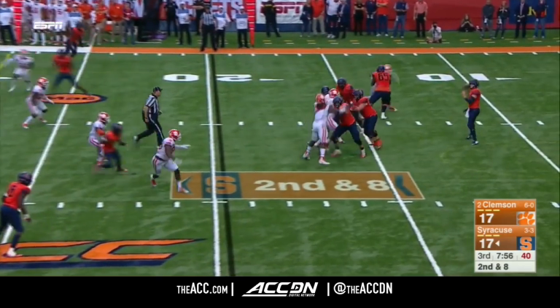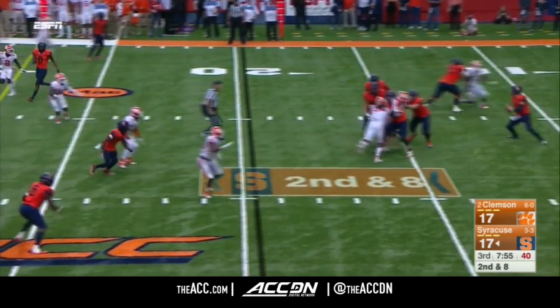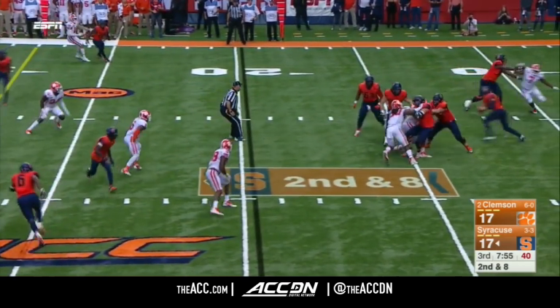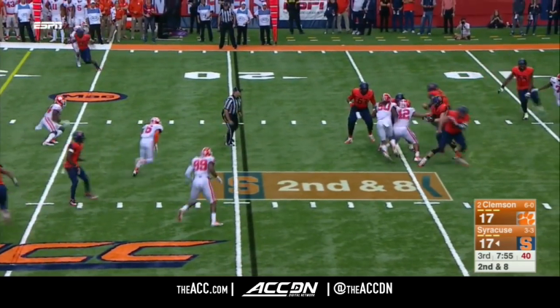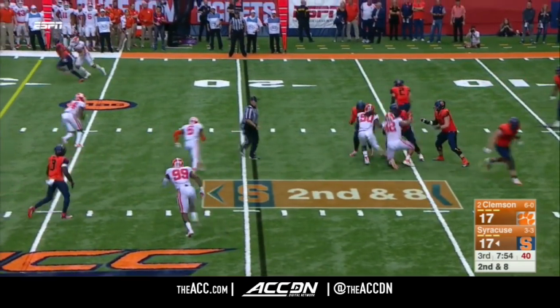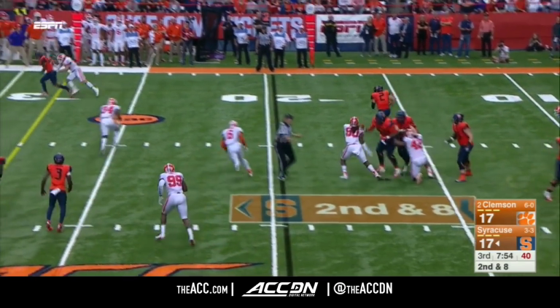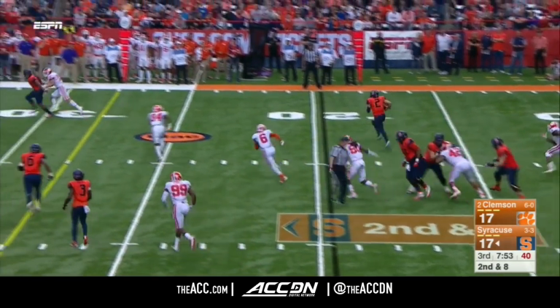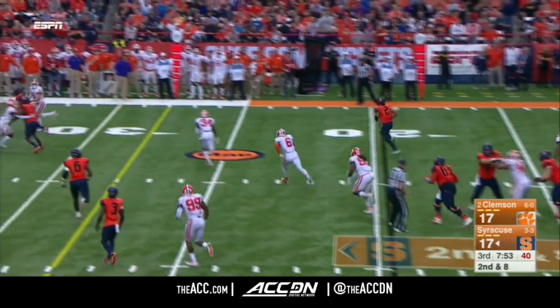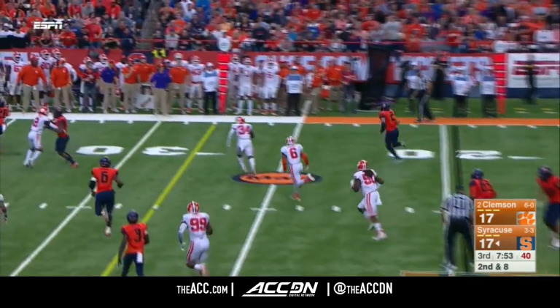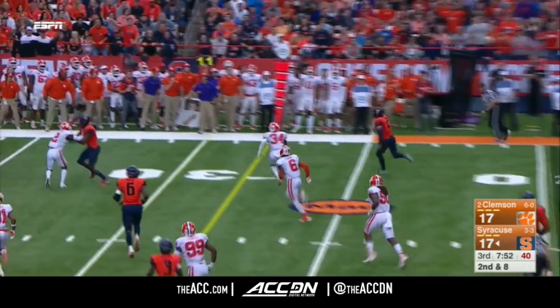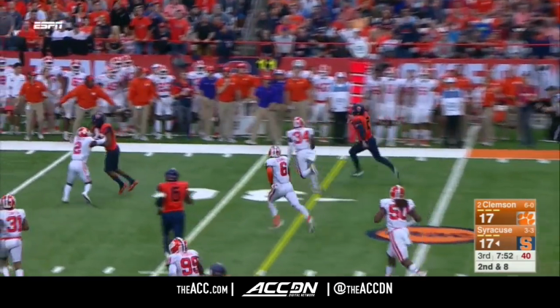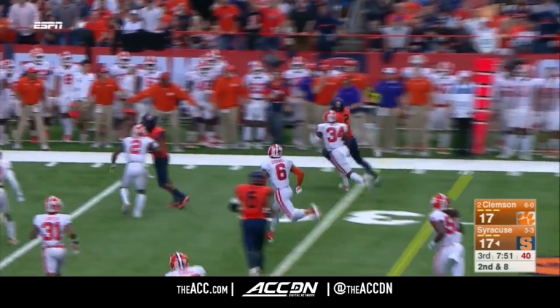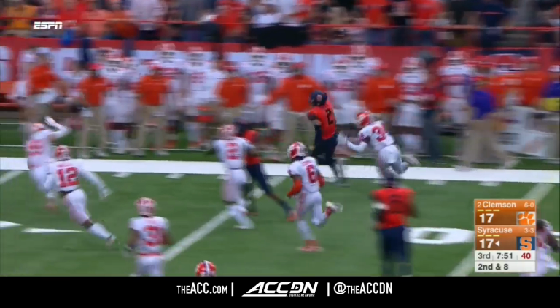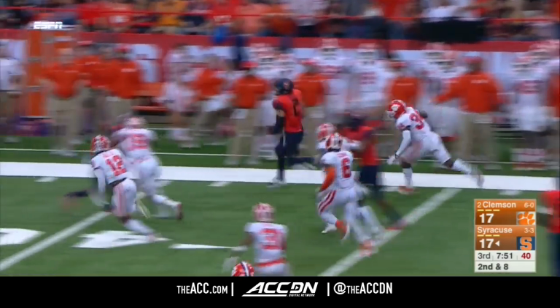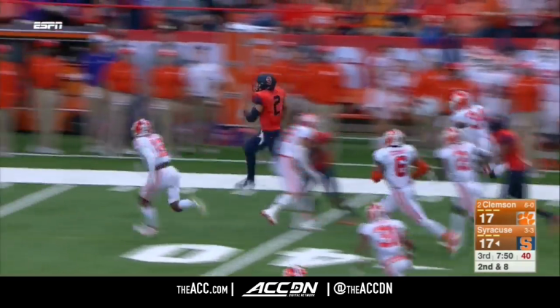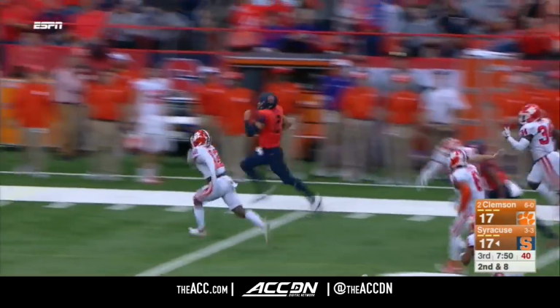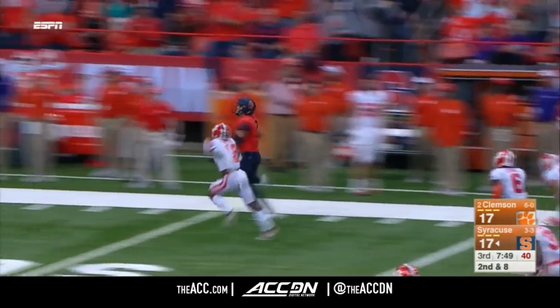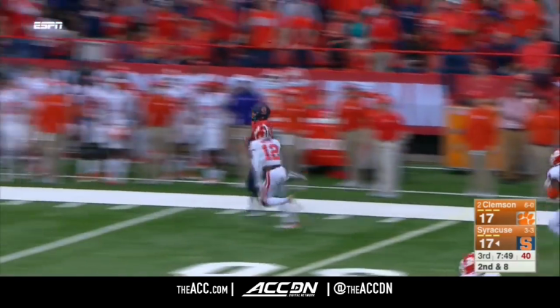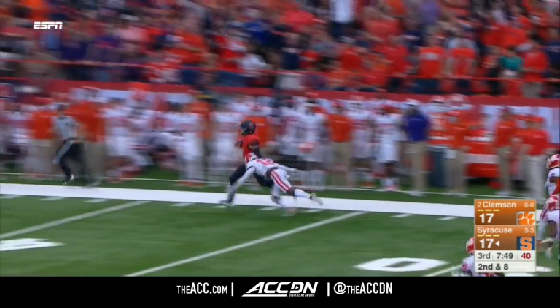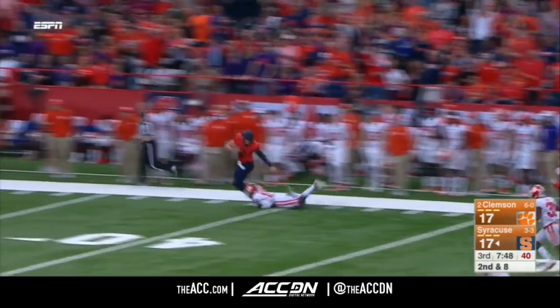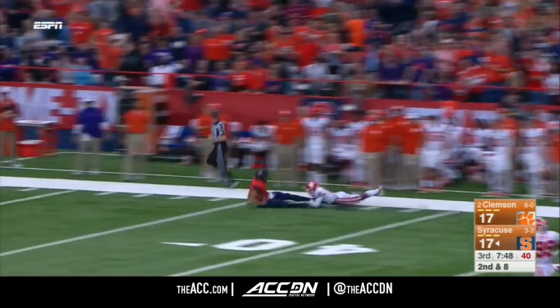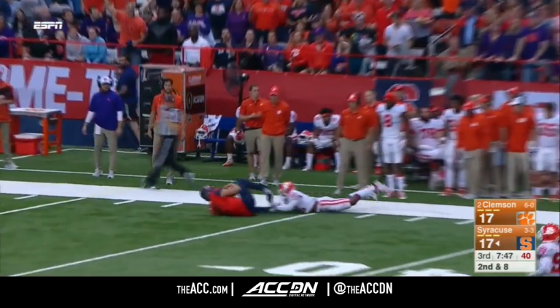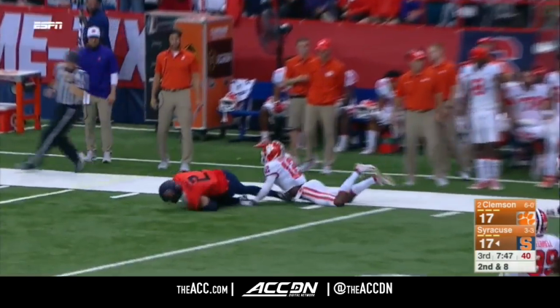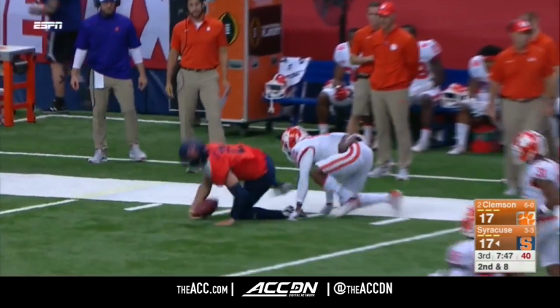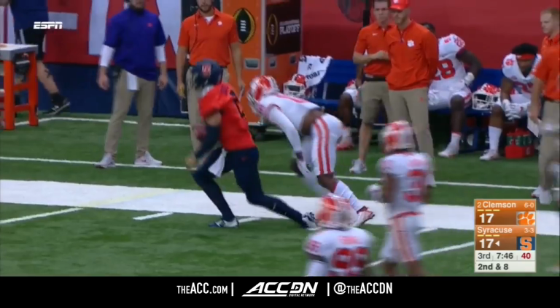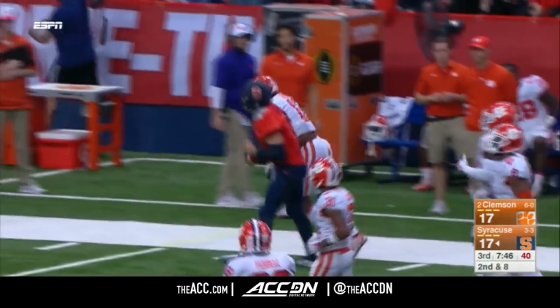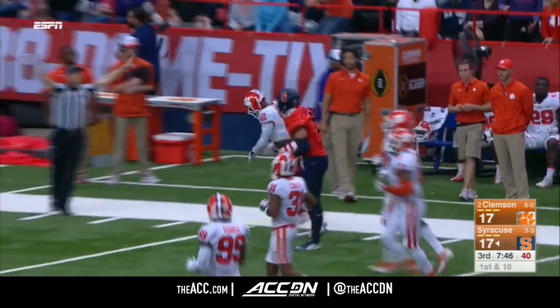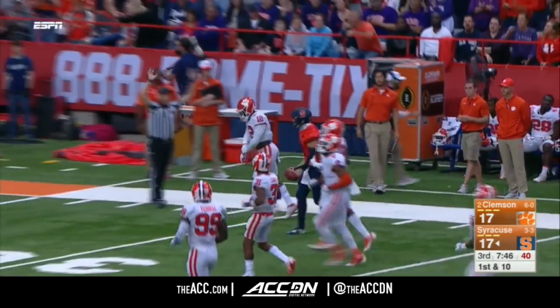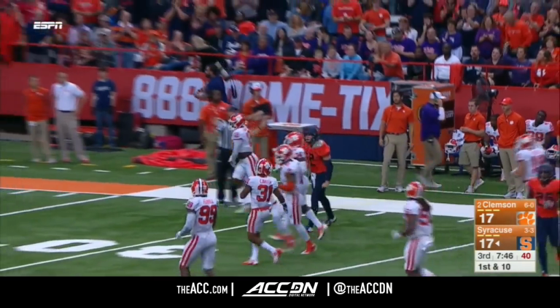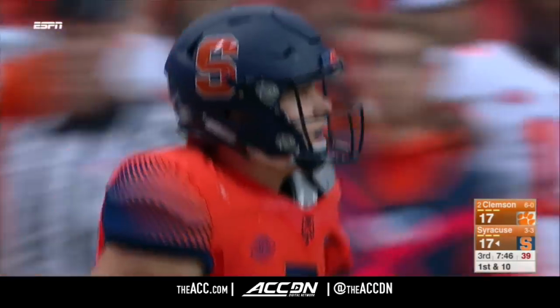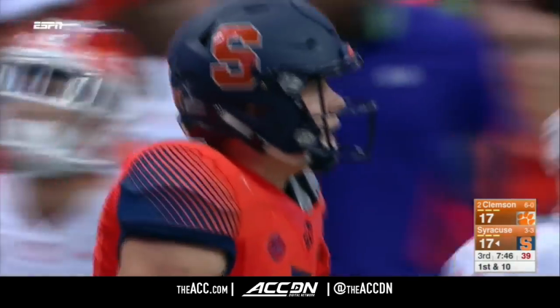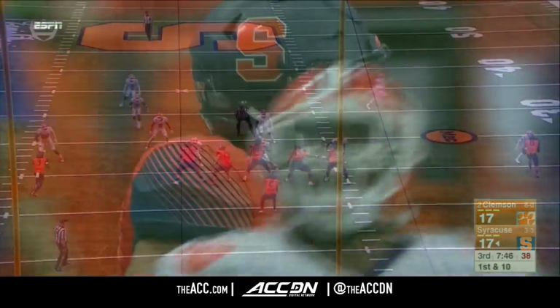Dungy looking. Receivers are covered. He'll take off, and he's got some room here. Dungy down the sideline. Breaks free into Clemson territory. Brought down at around the 37-yard line. And a touchdown-saving tackle.